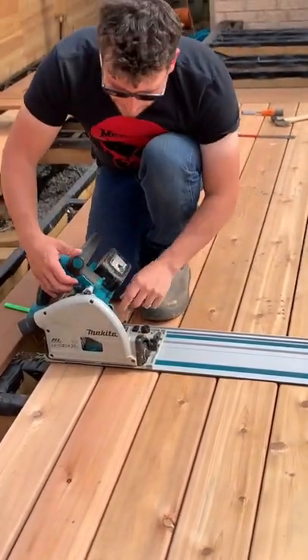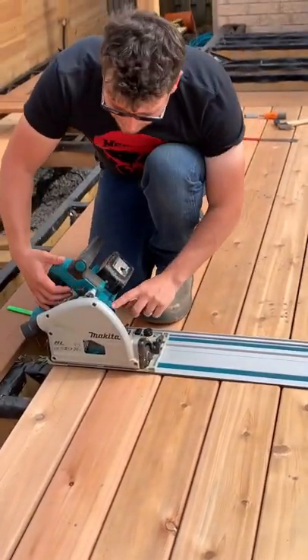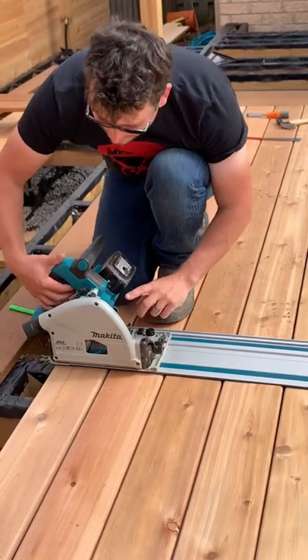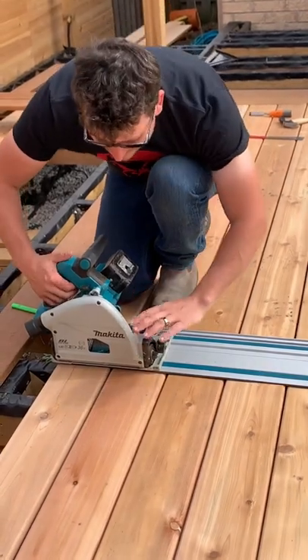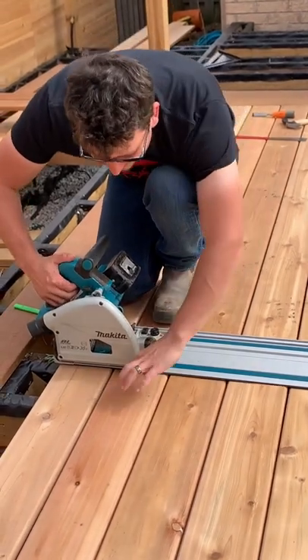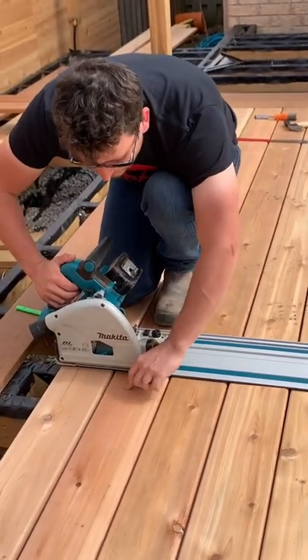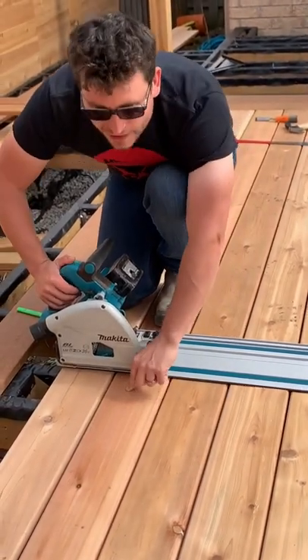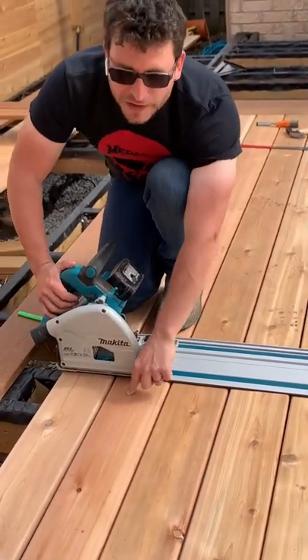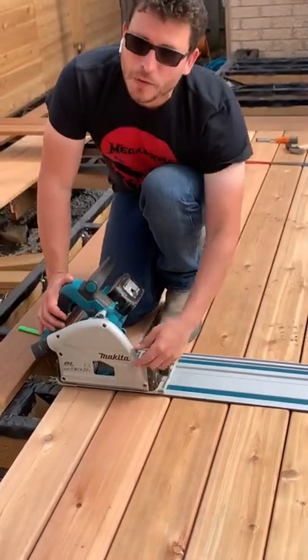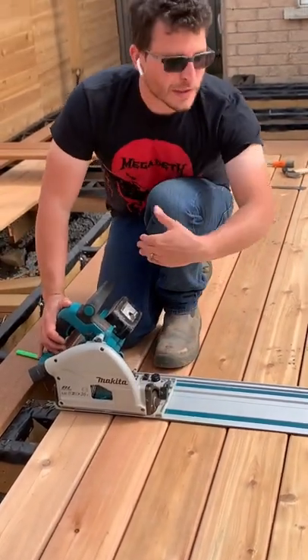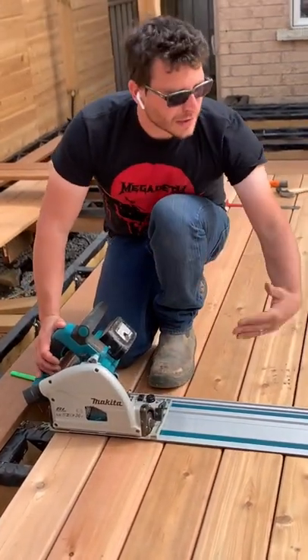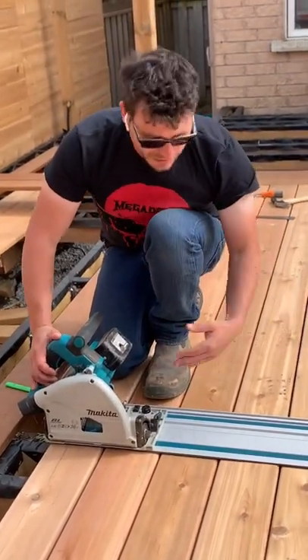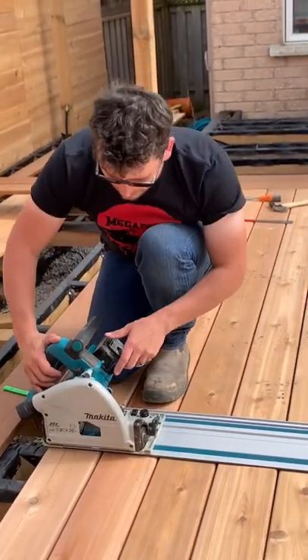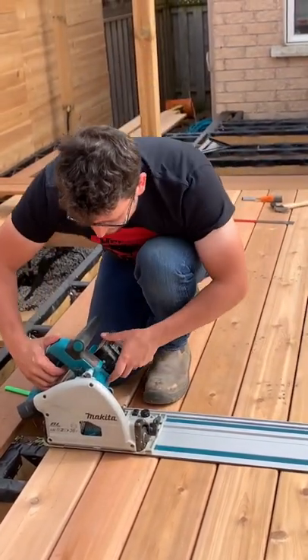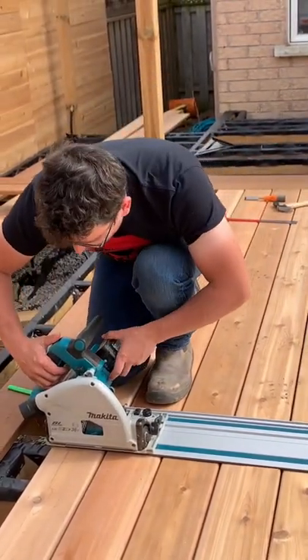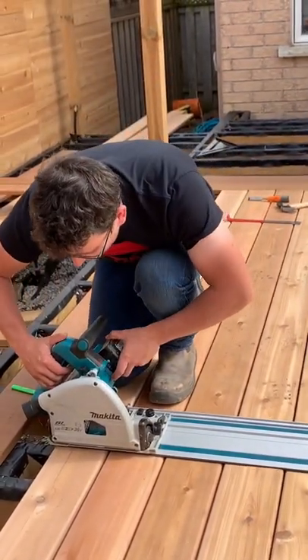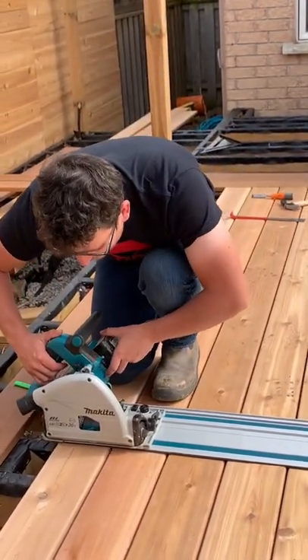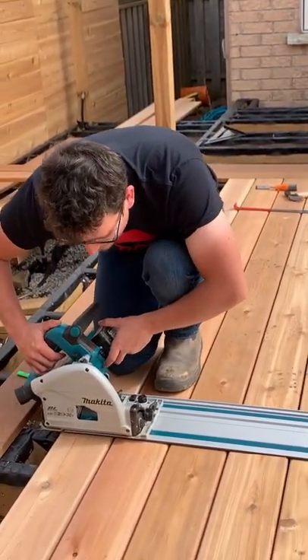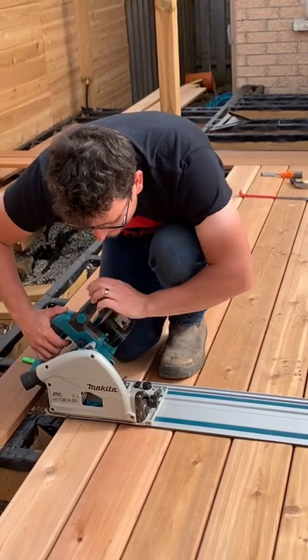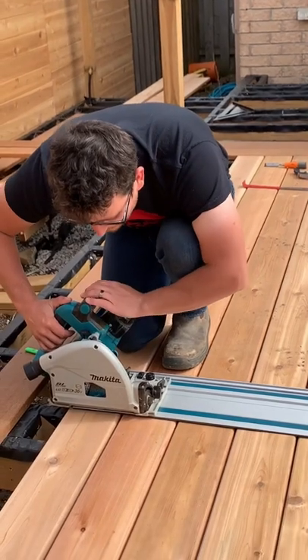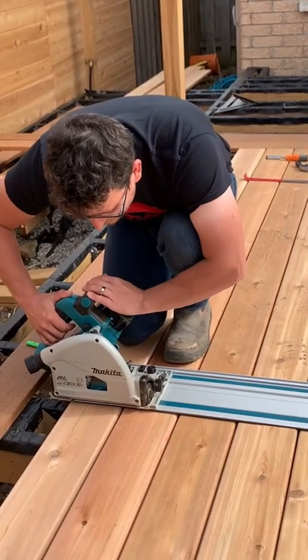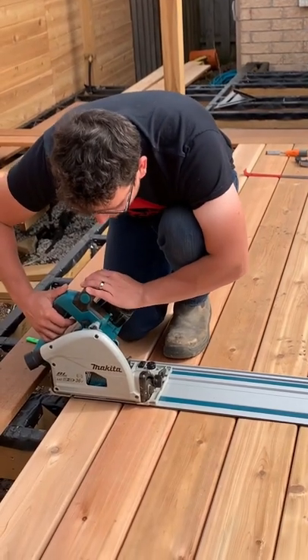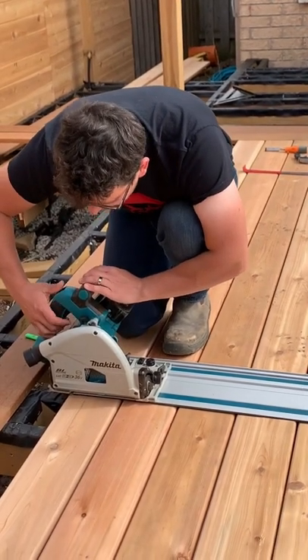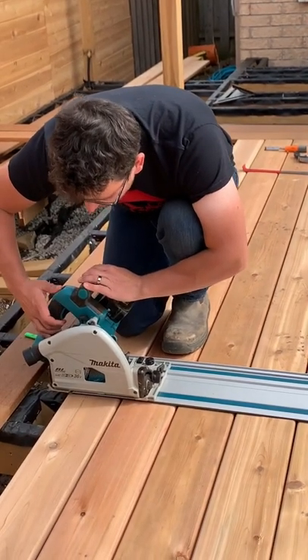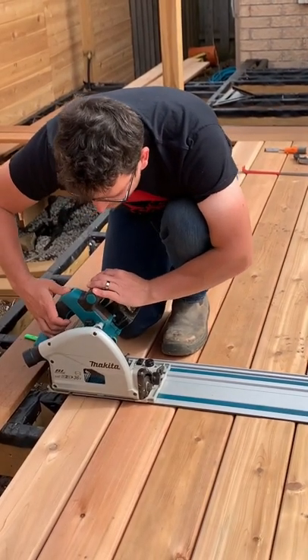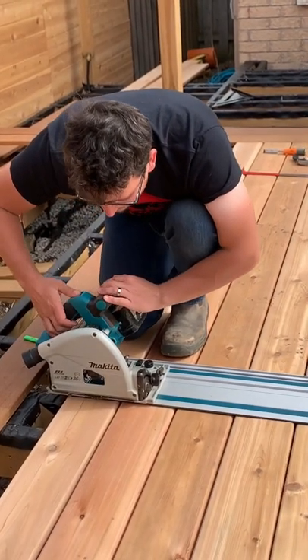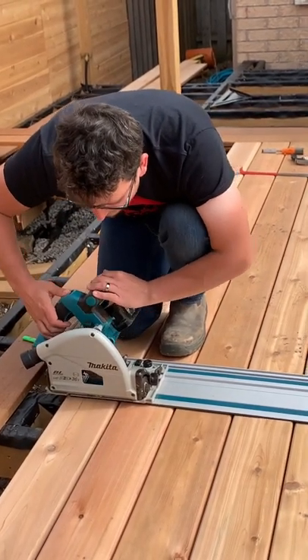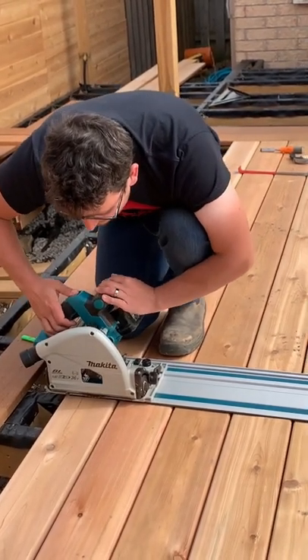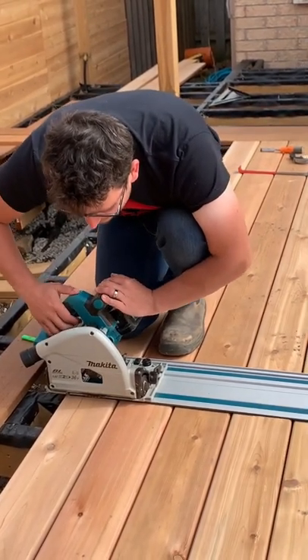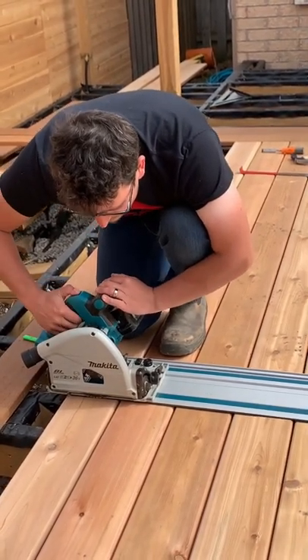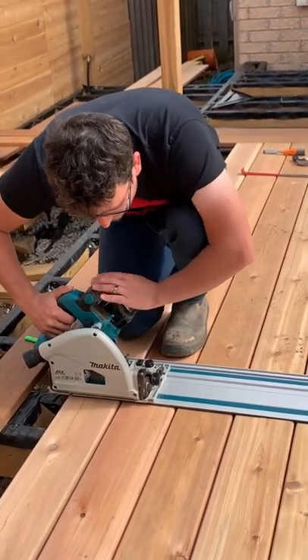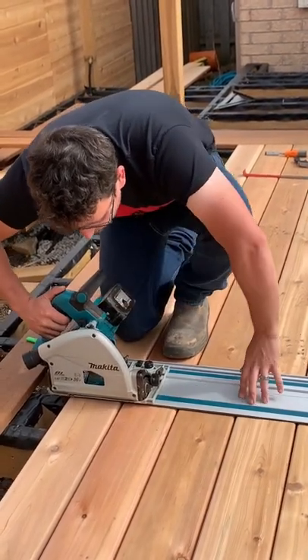I already have the depth set to the exact thickness of the deck board, so it doesn't even cut the tape — it'll just flow through. It basically plunges down as you need it when you press this button, to the exact depth.